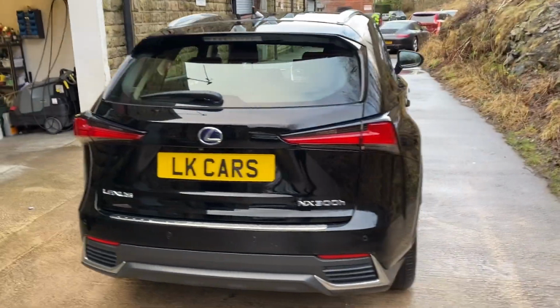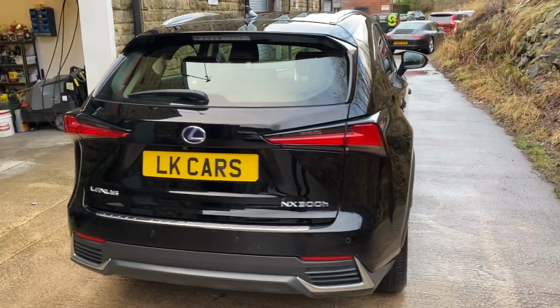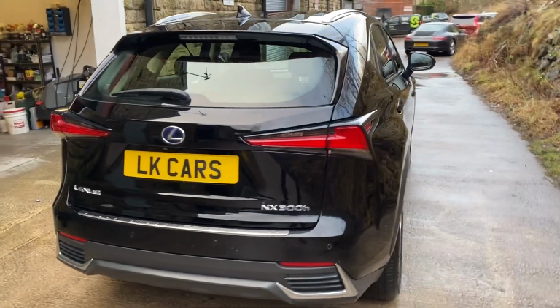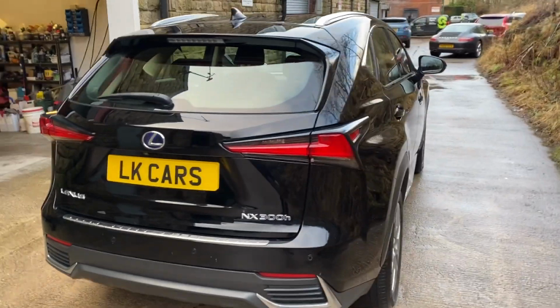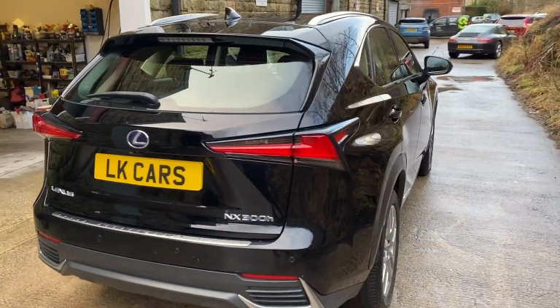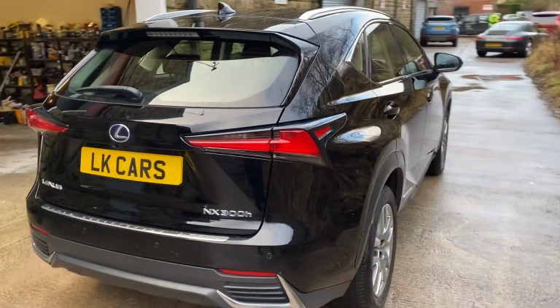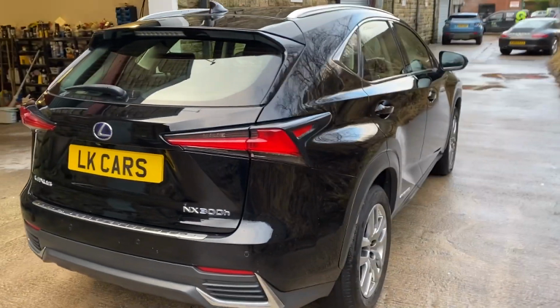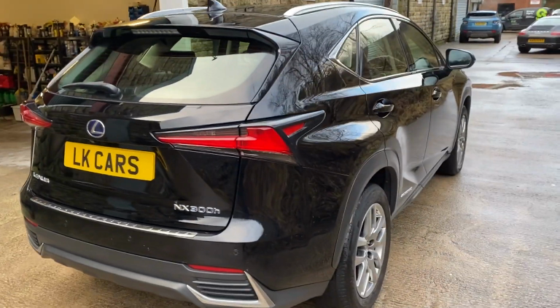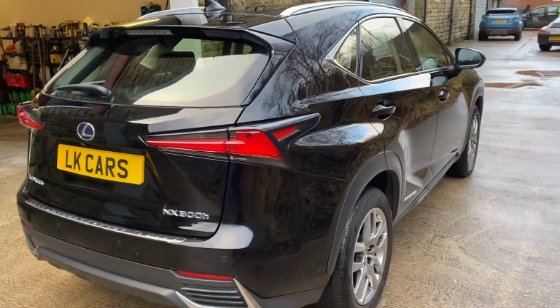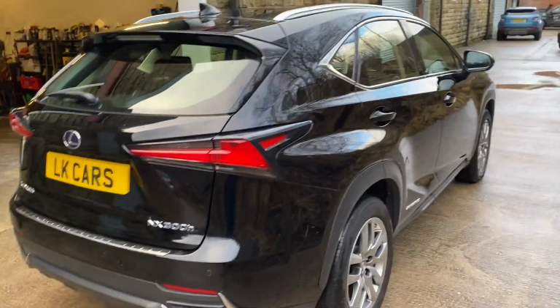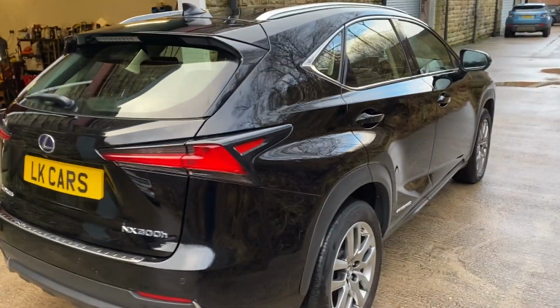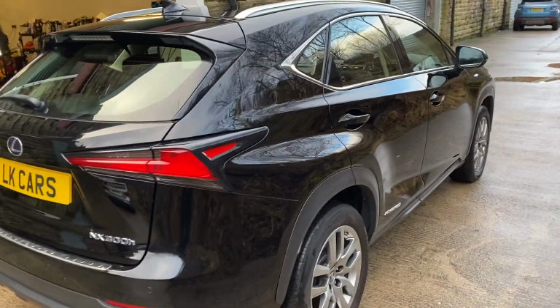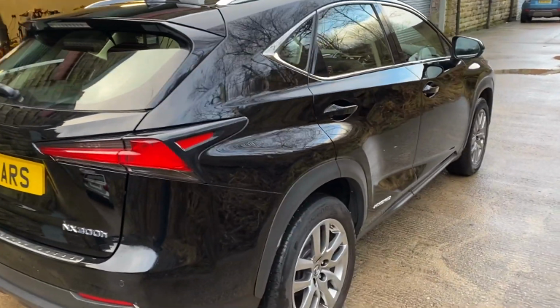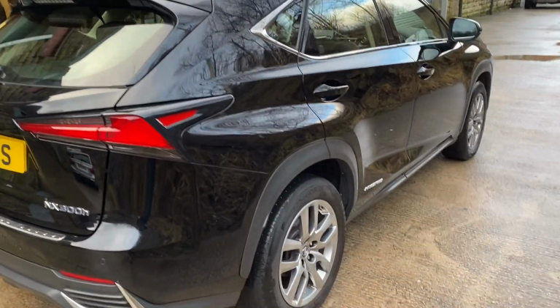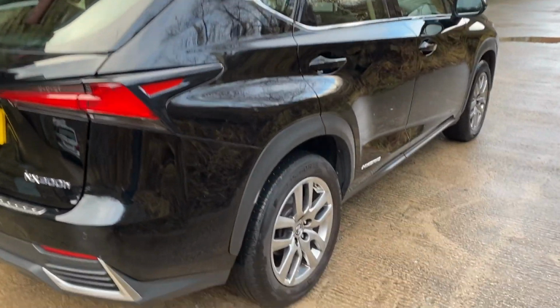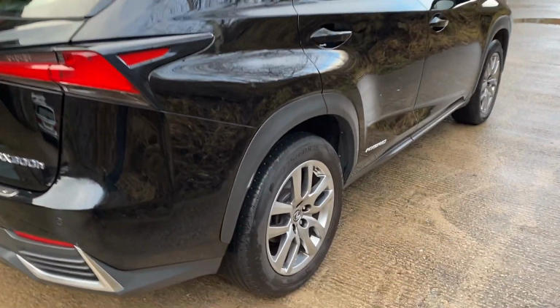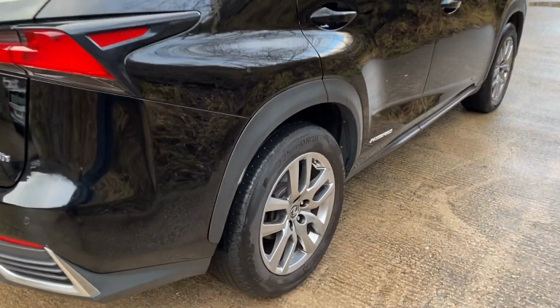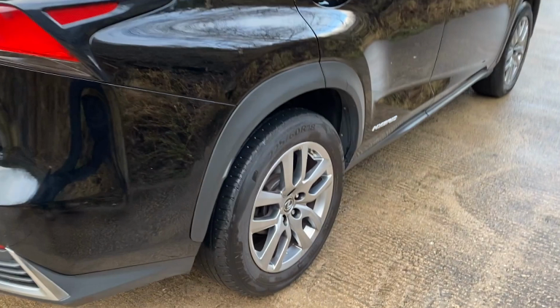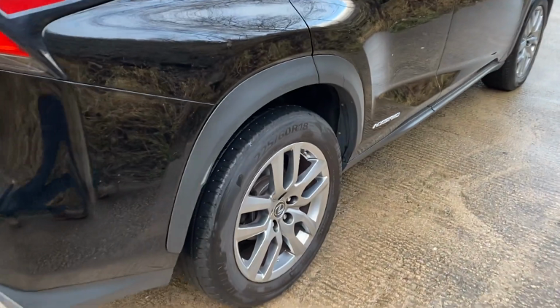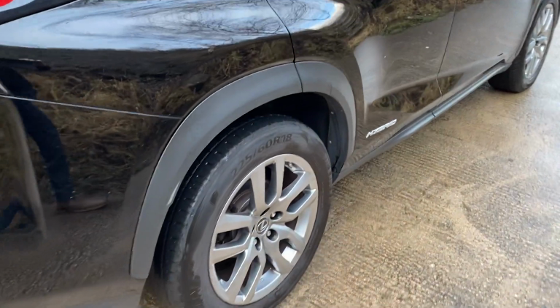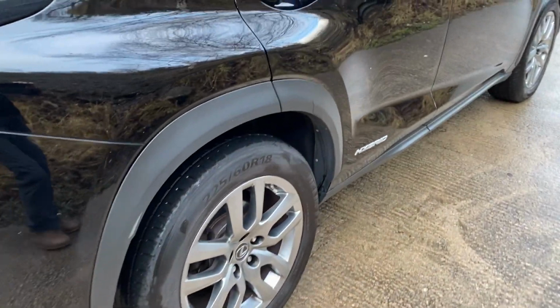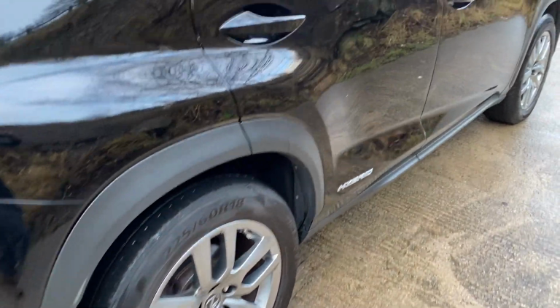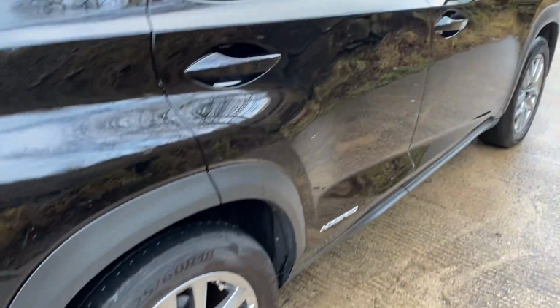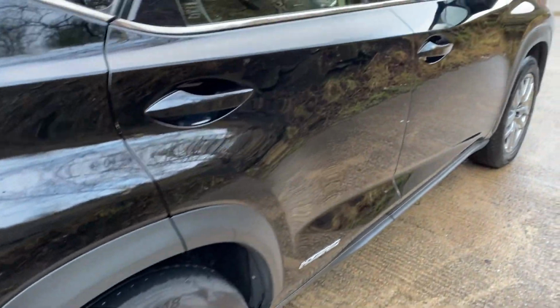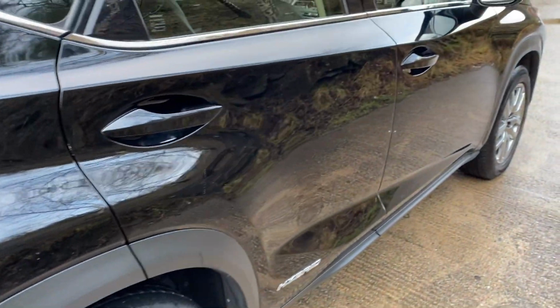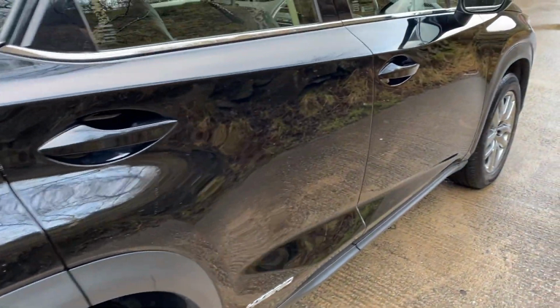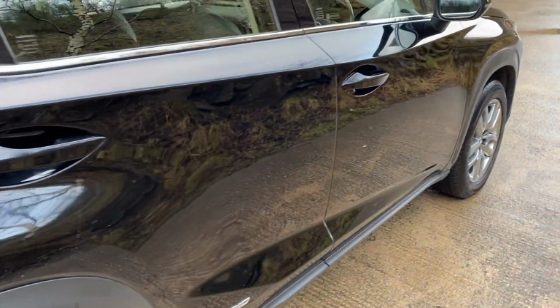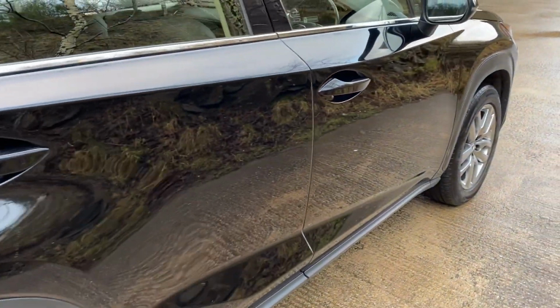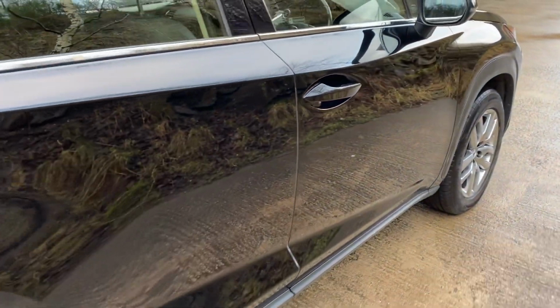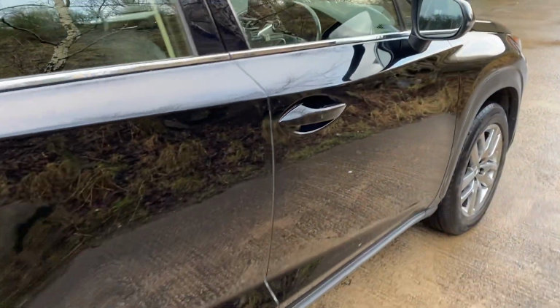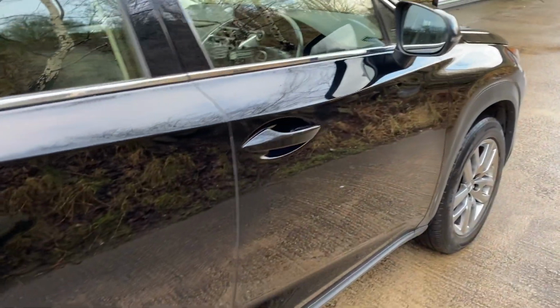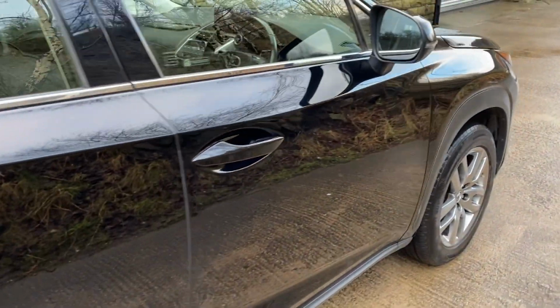Great drive on this, no fault, just glides. As I said, it's the hybrid, so it just does it all for you, be it electric or engine.